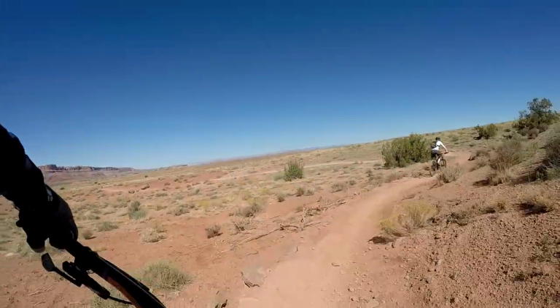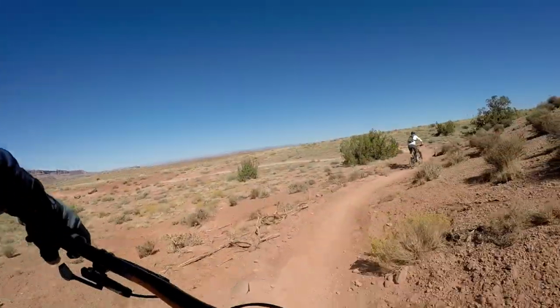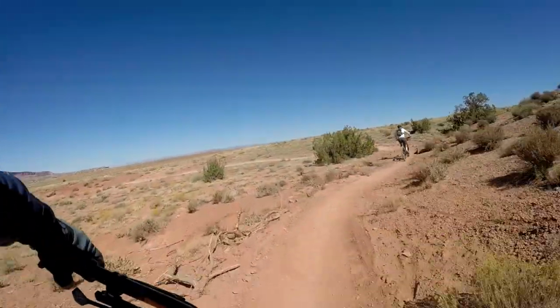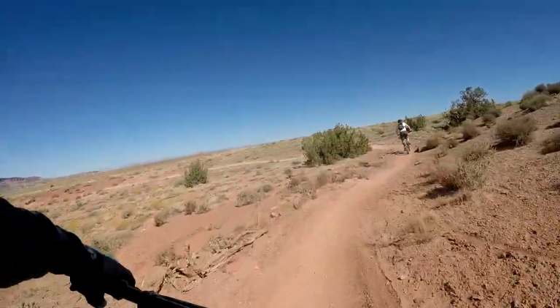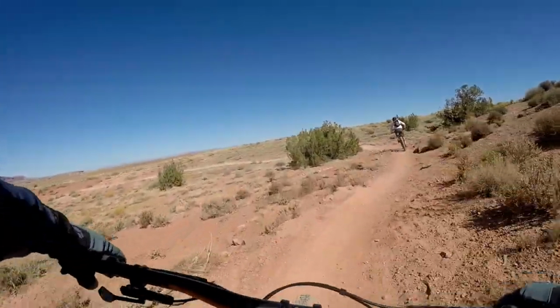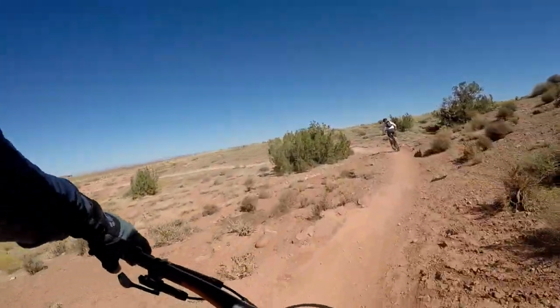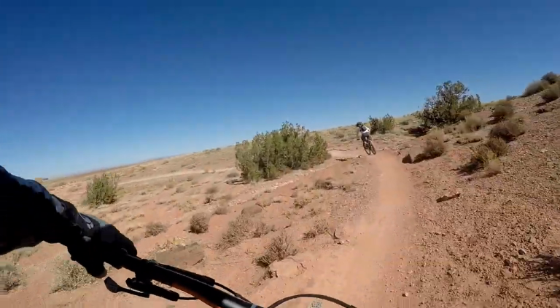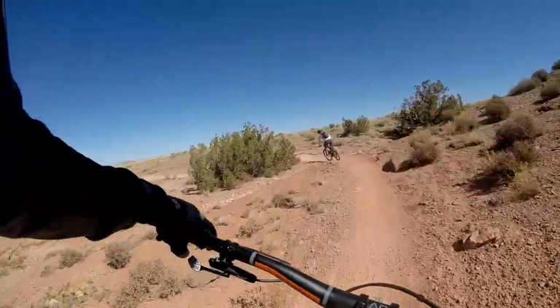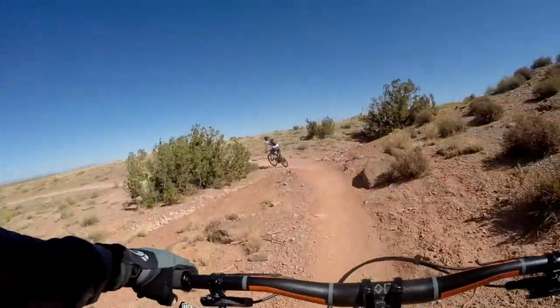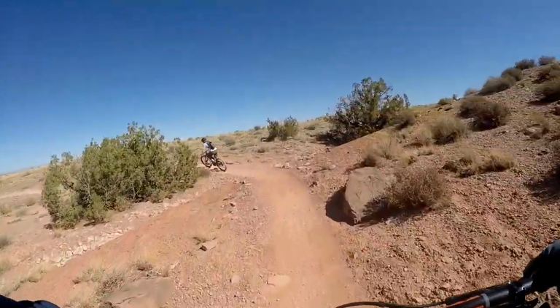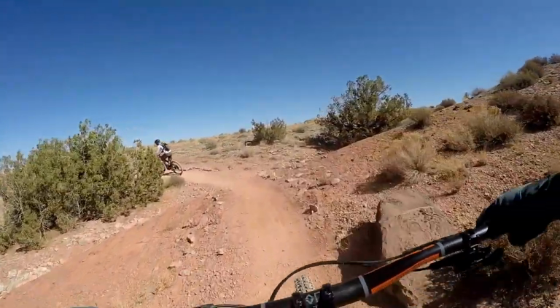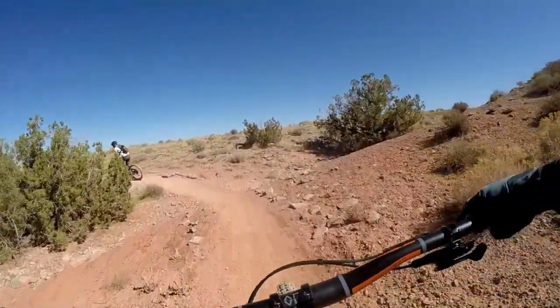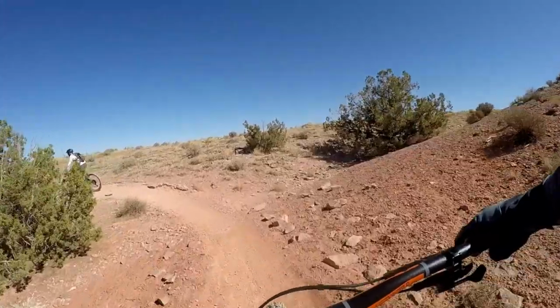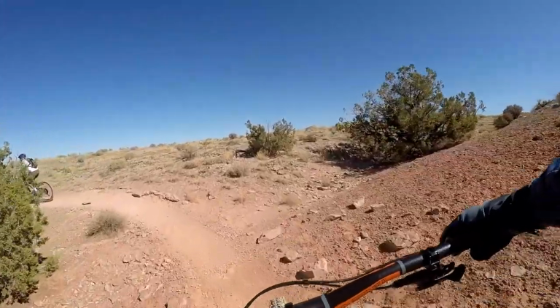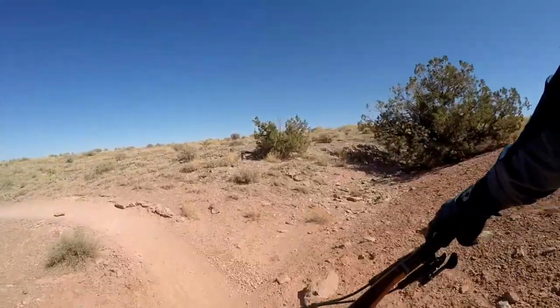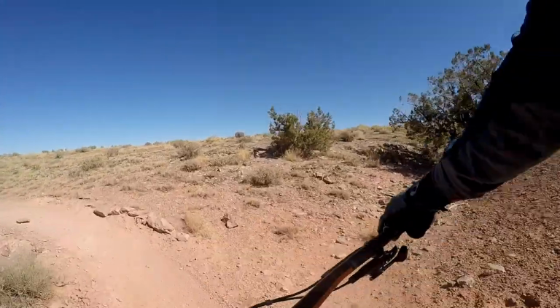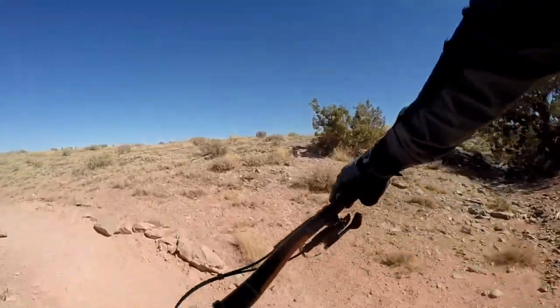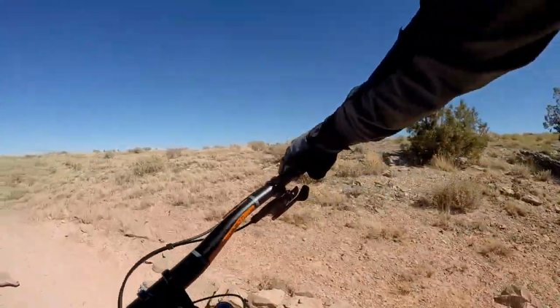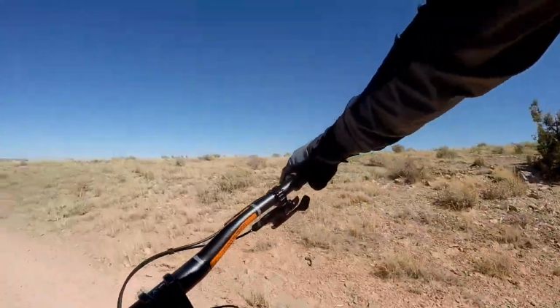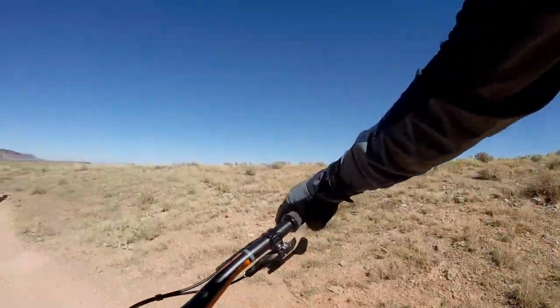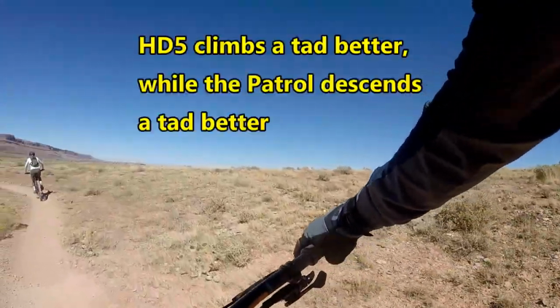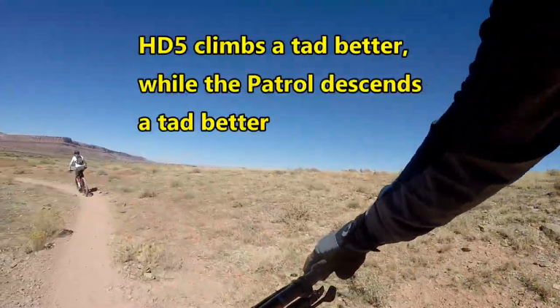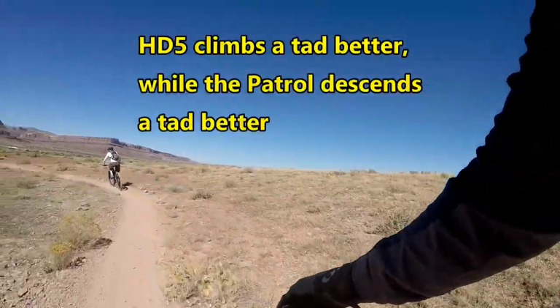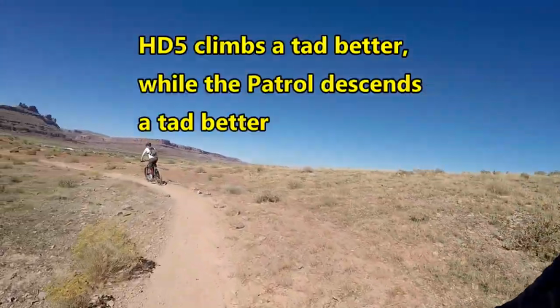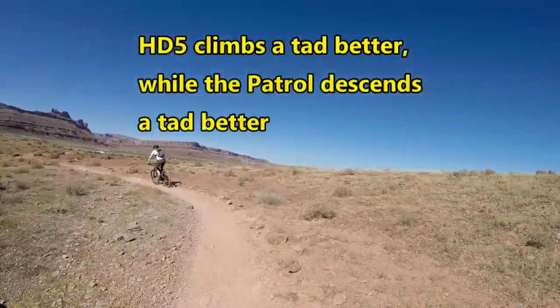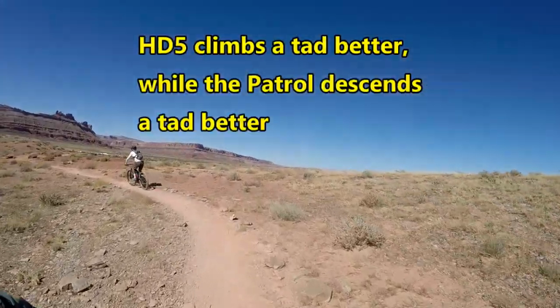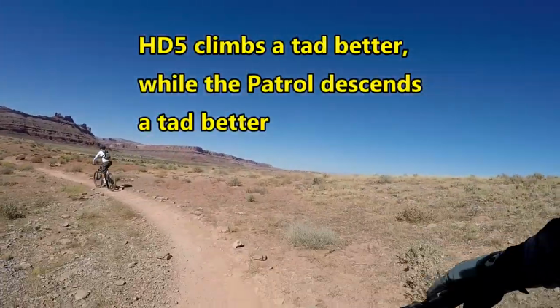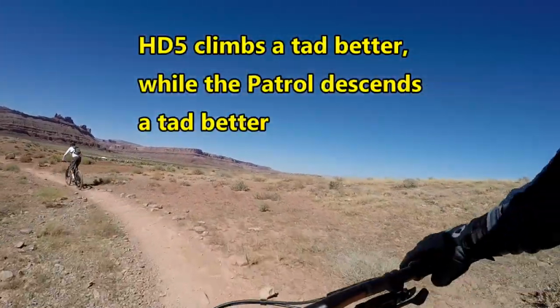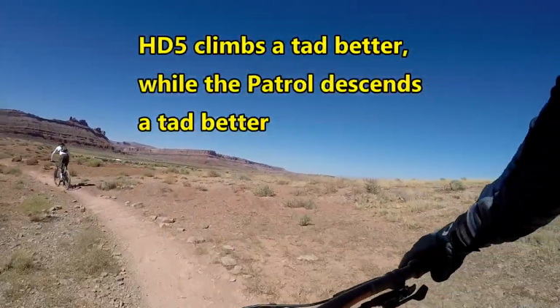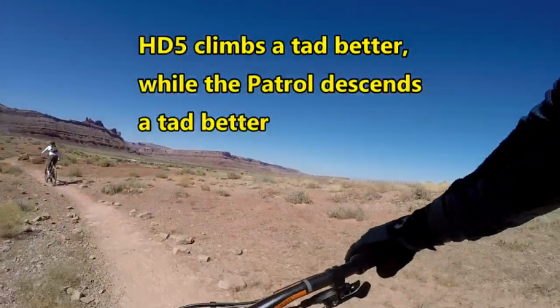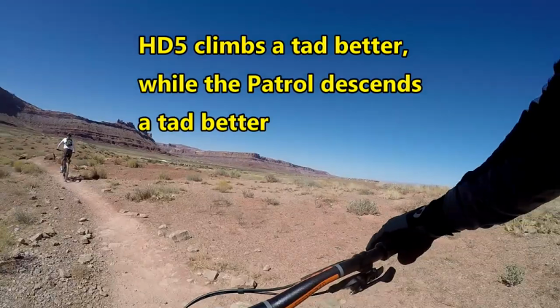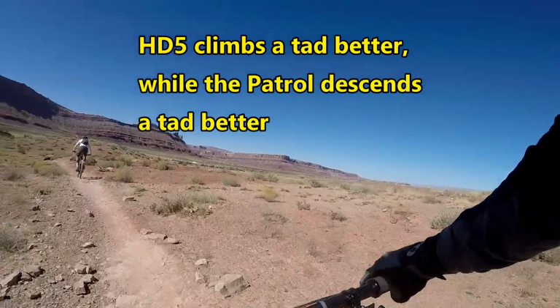These two bikes — the HD5 and the Transition — are pretty dead even. The thing I really like about the Transition is it has a coil shock and I really like the feel of it. I might look into getting a coil shock — I think it's the DHX2 — but that's down the road. I just bought this bike and spent a lot of money on it.